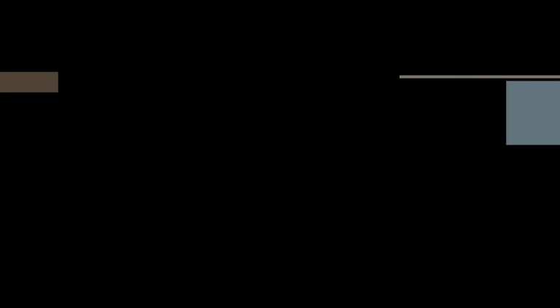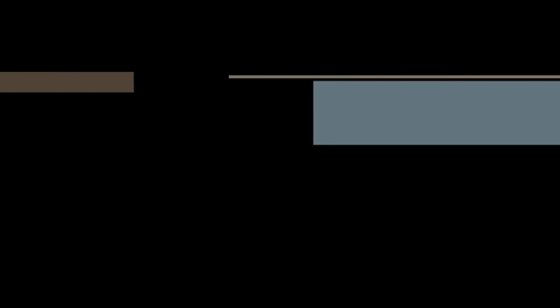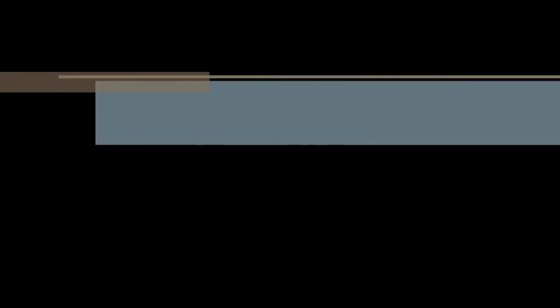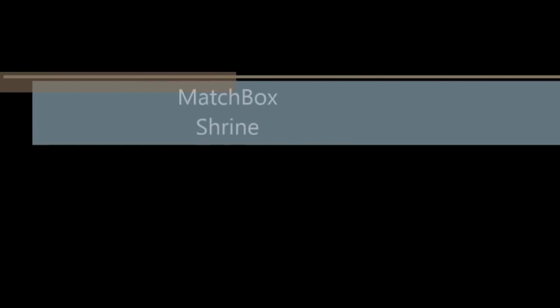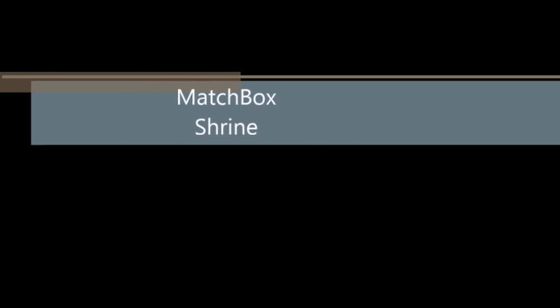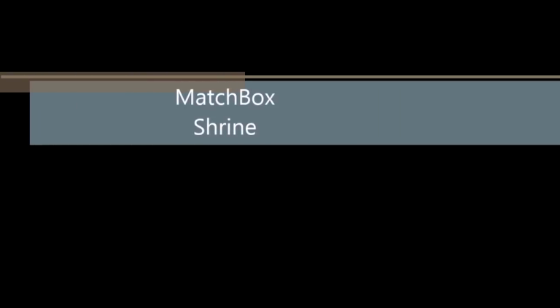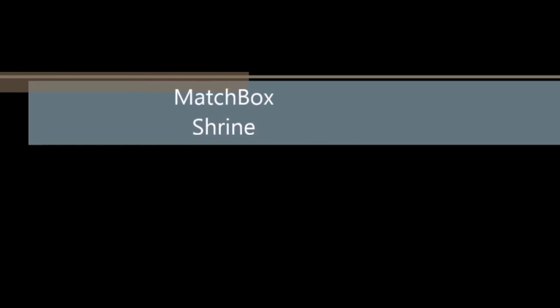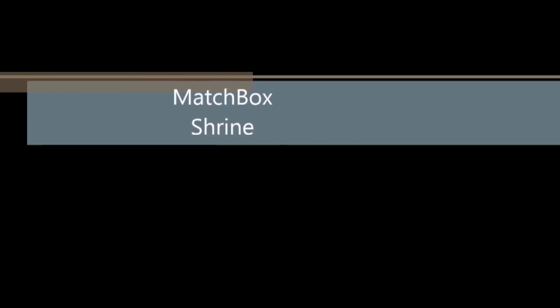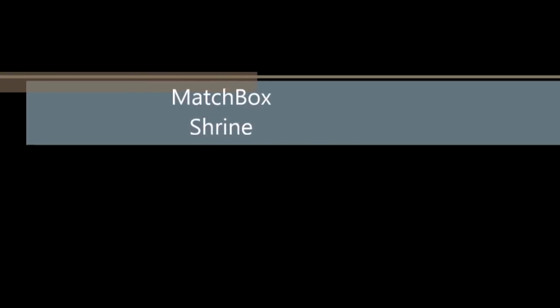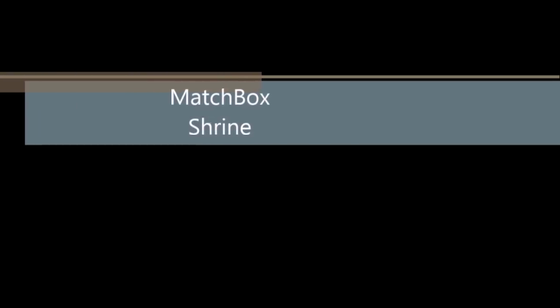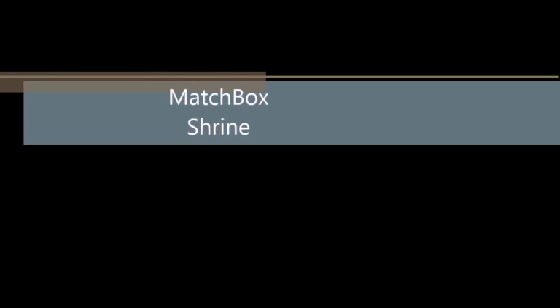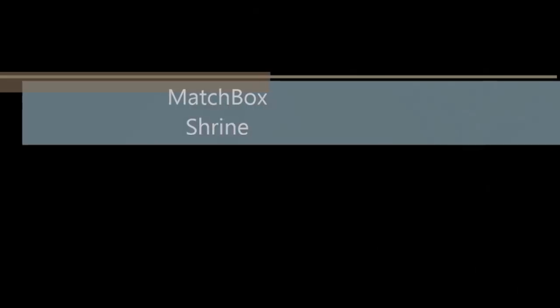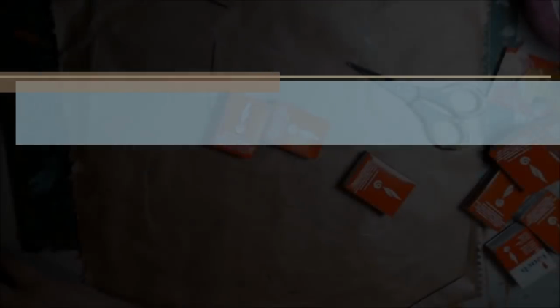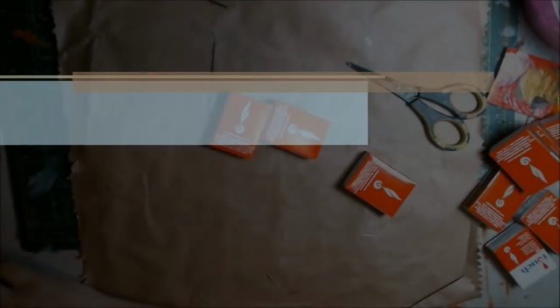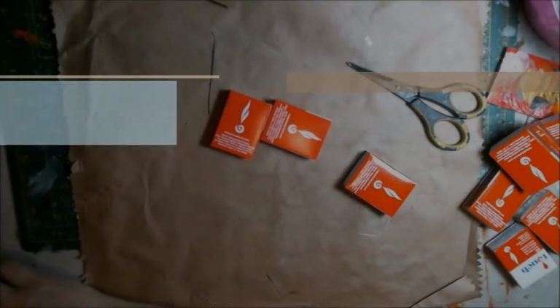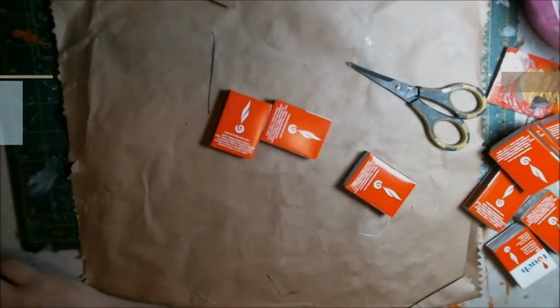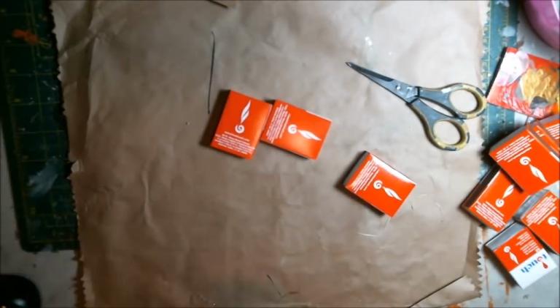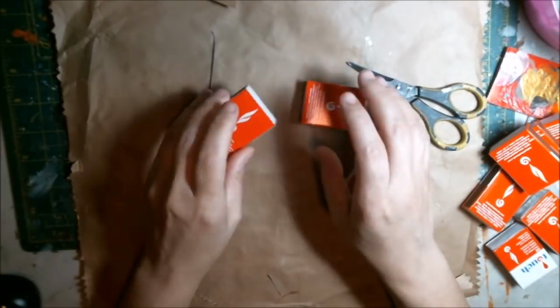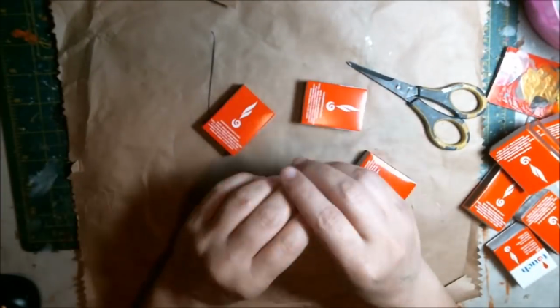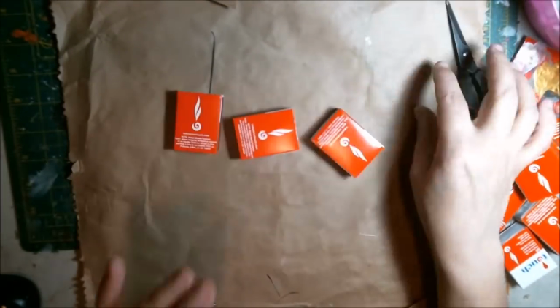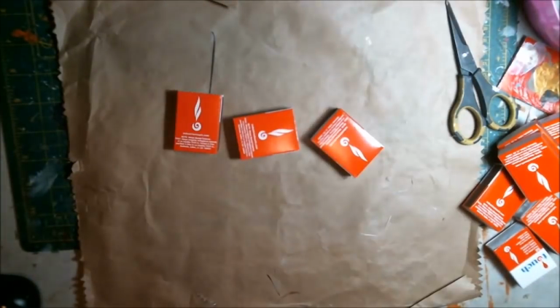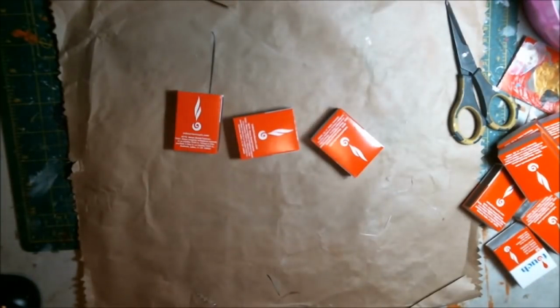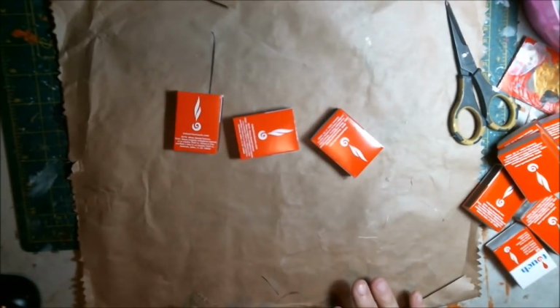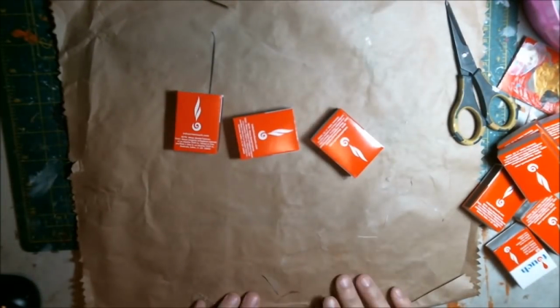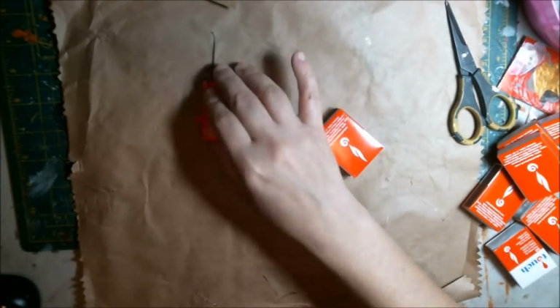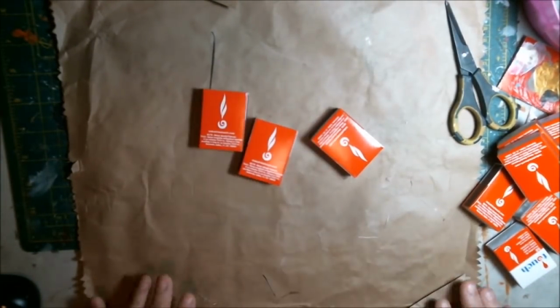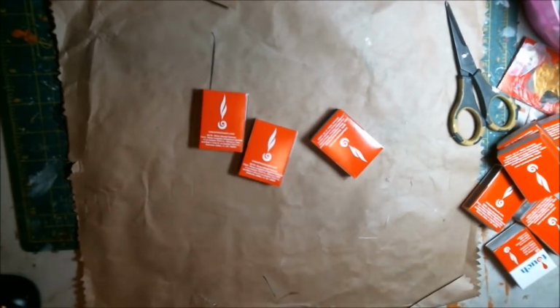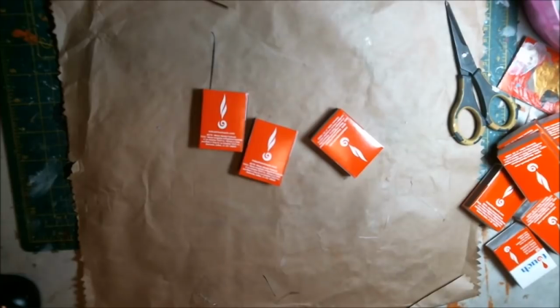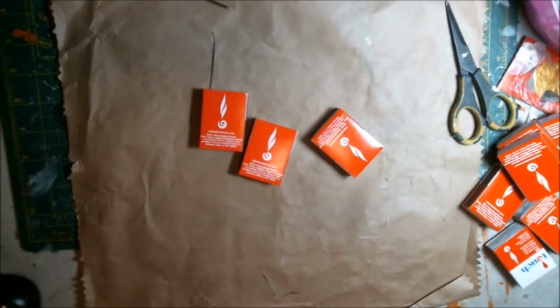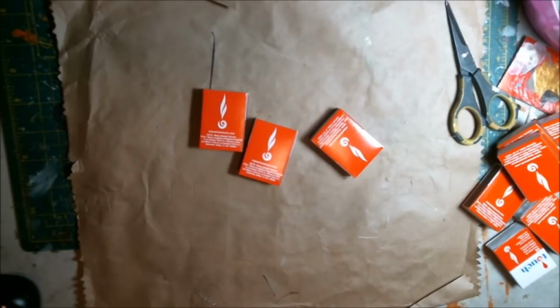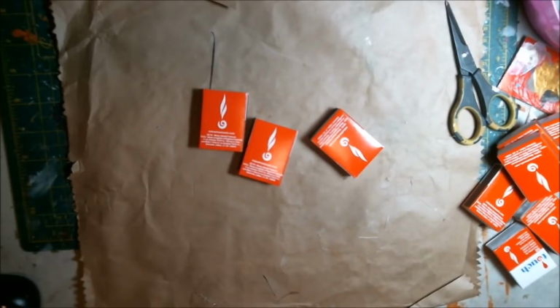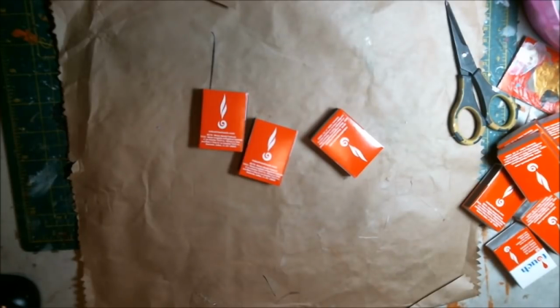Hi friends, welcome to my Matchbox Shrine. Today Nikki and I have done this live stream, and I have a quick review of it here that I thought I'd share with you.